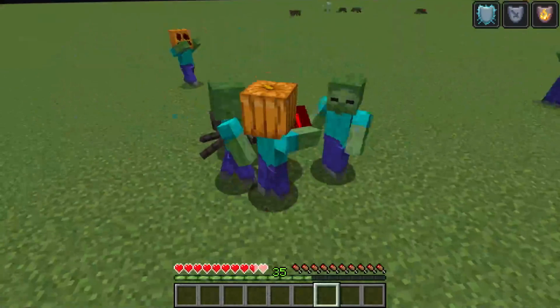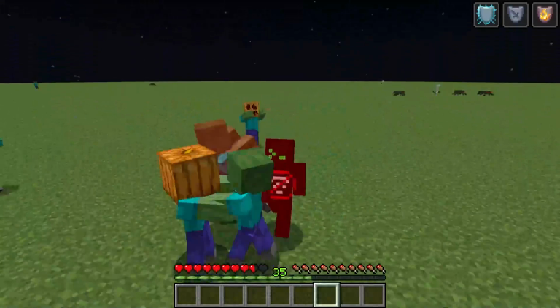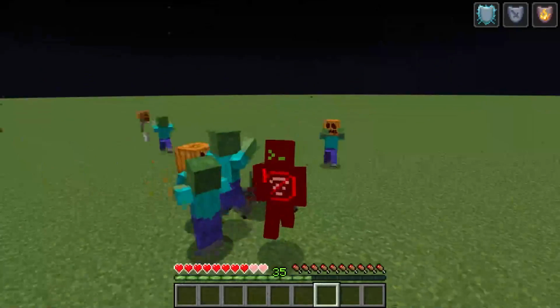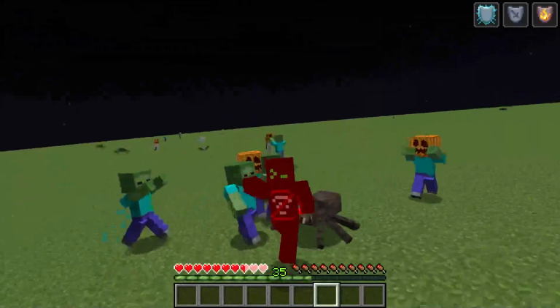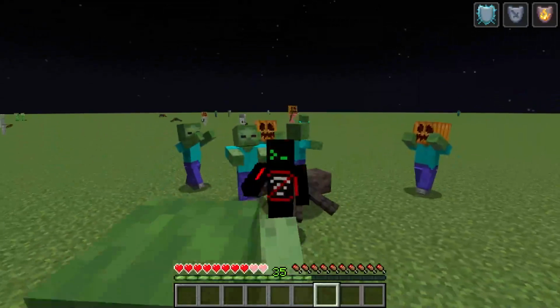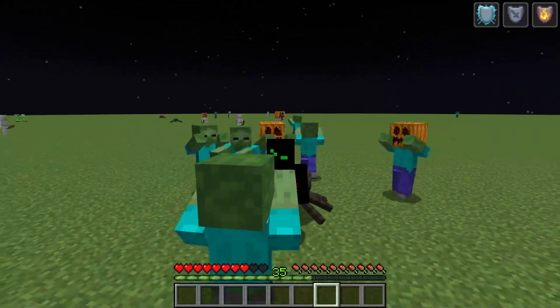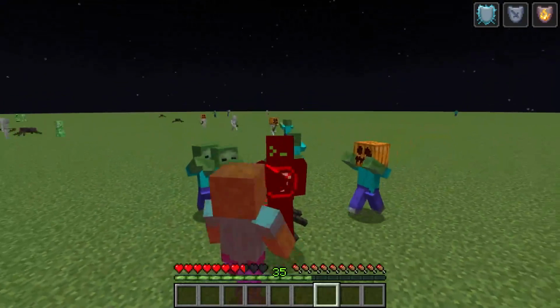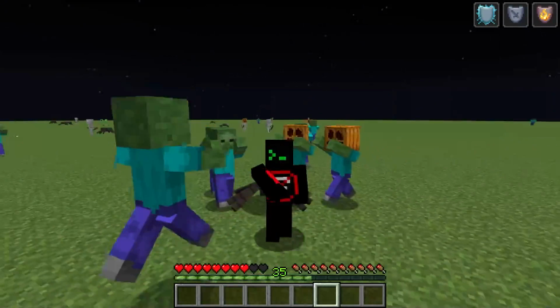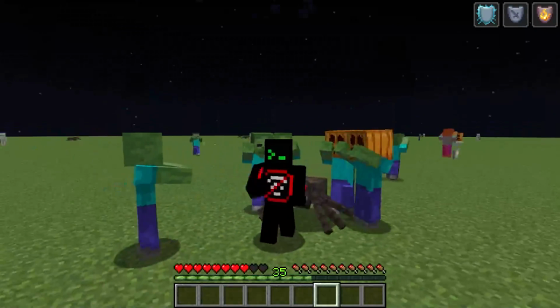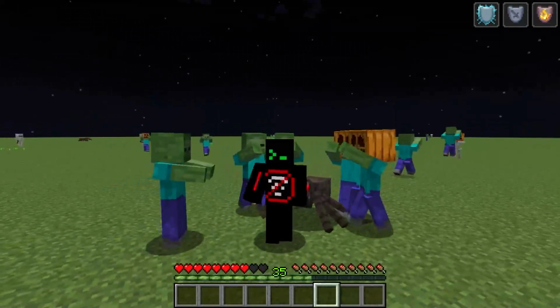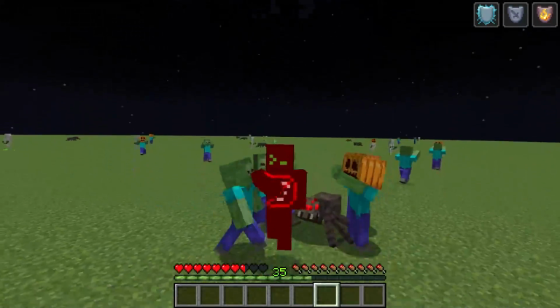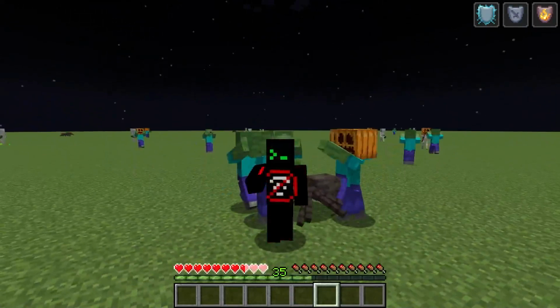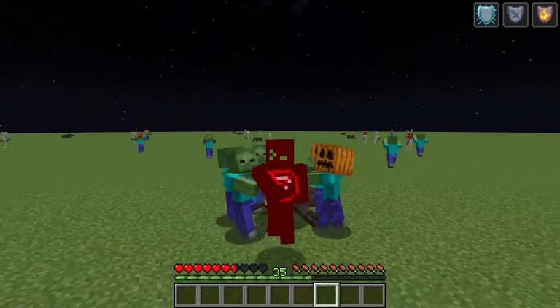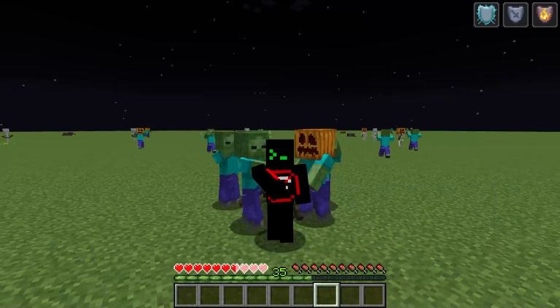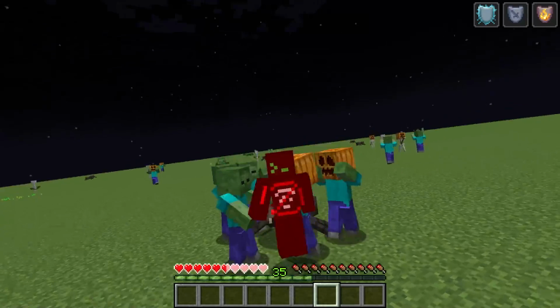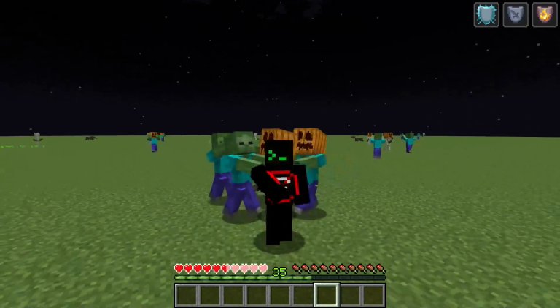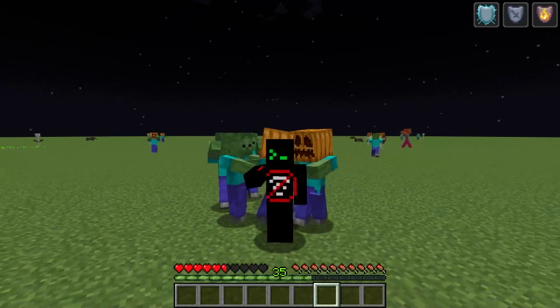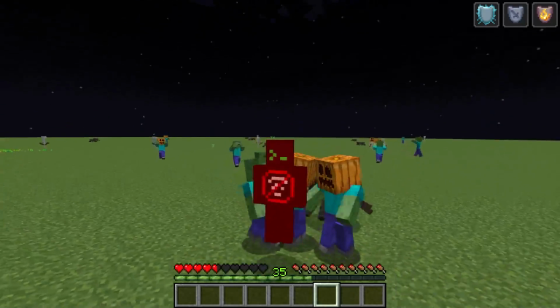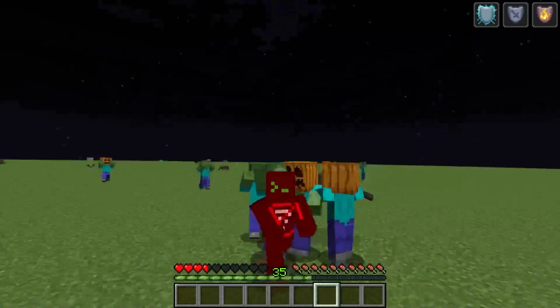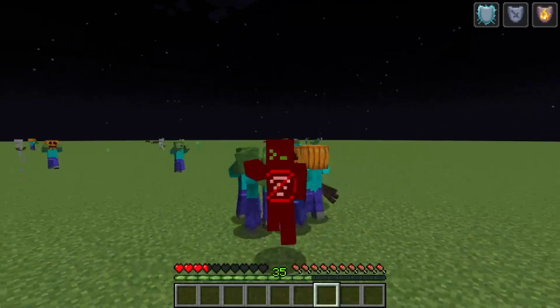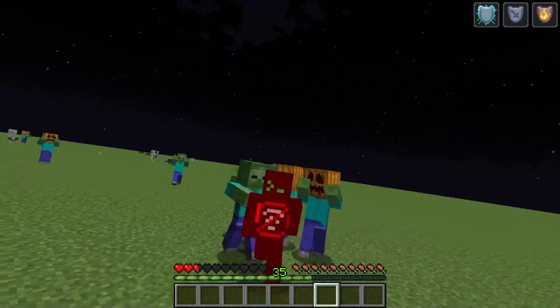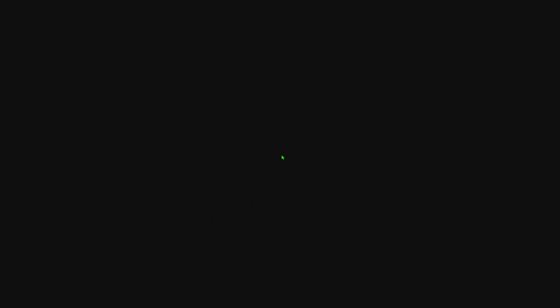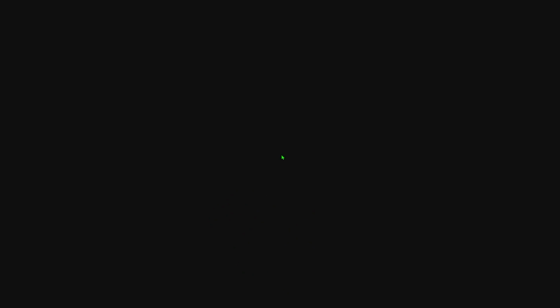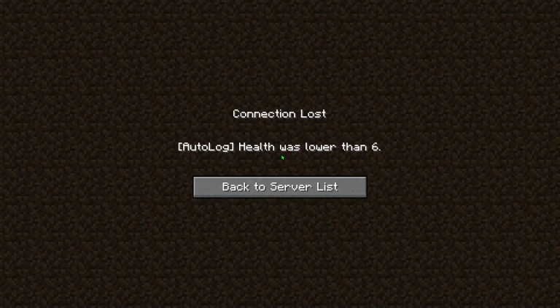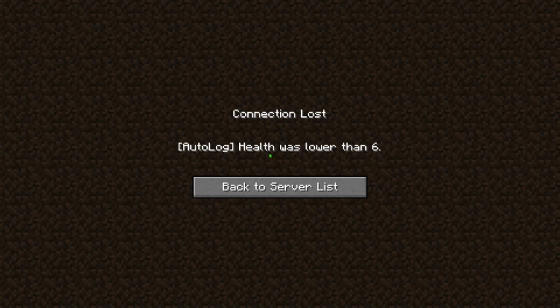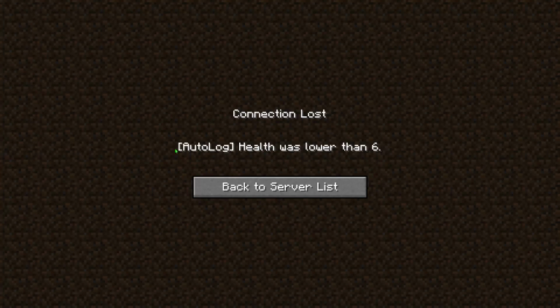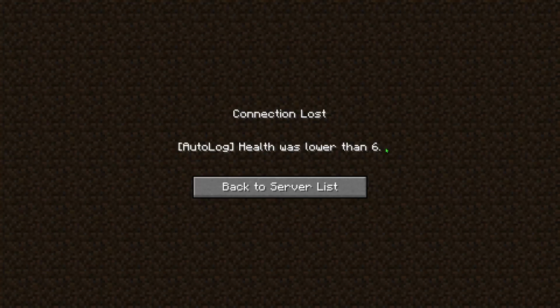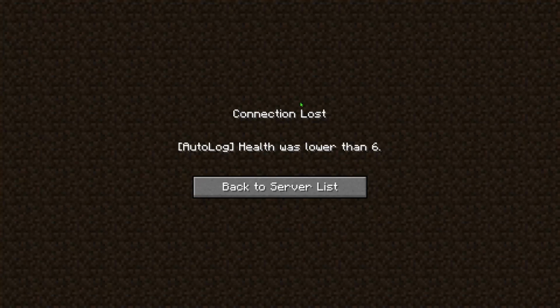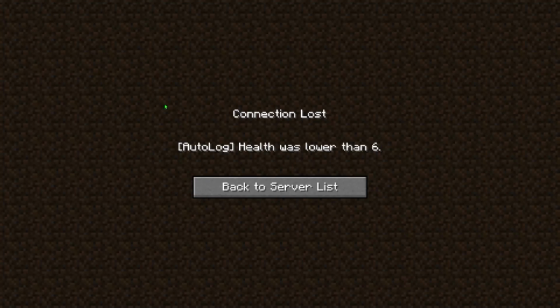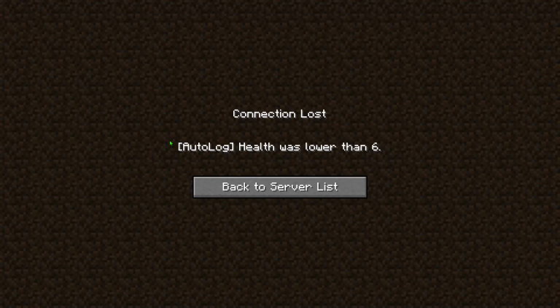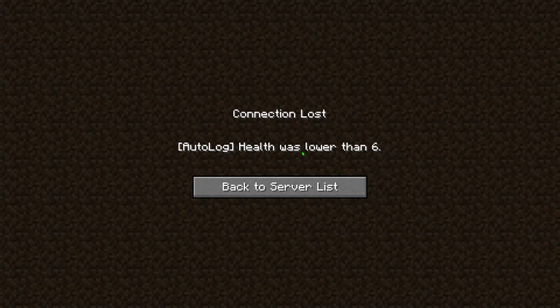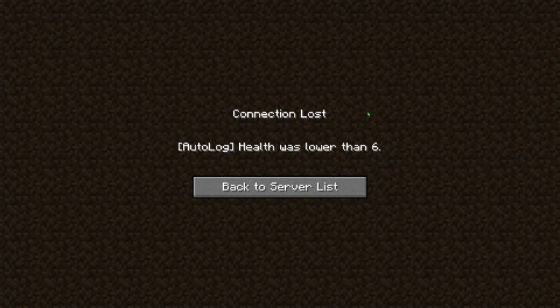Auto-Log automatically disconnects you from the server when specific conditions are met. This is a useful tool for safeguarding your gear in a tough fight. You can customize the requirements in the hack settings.